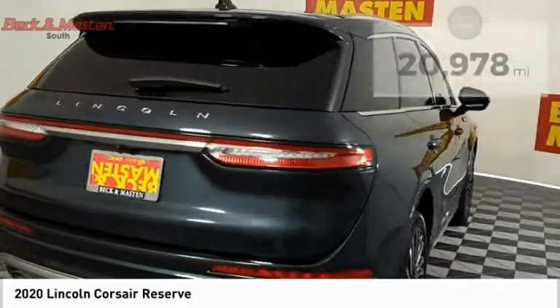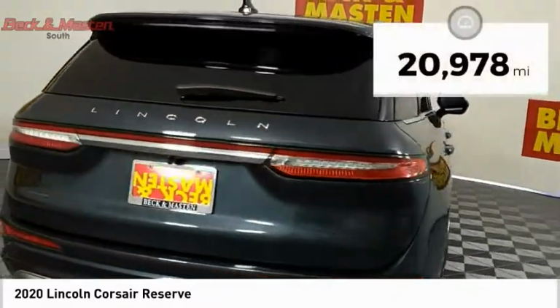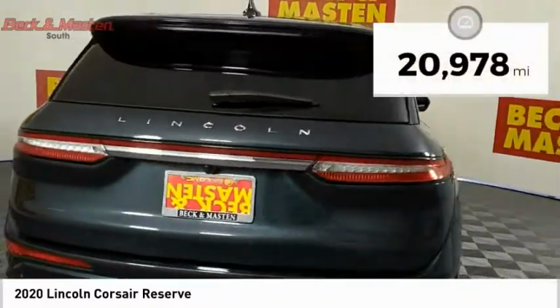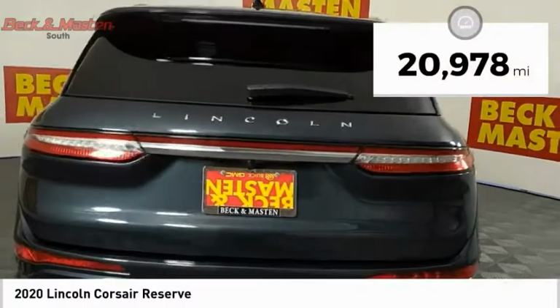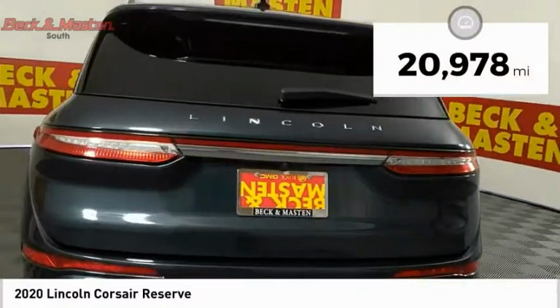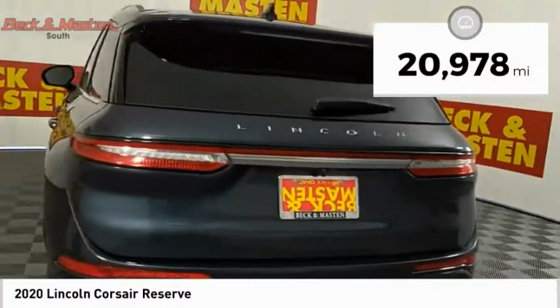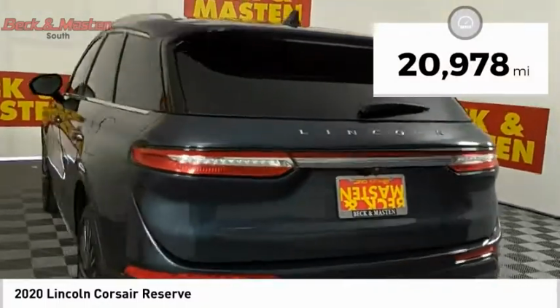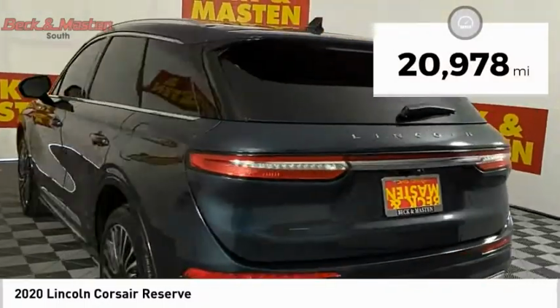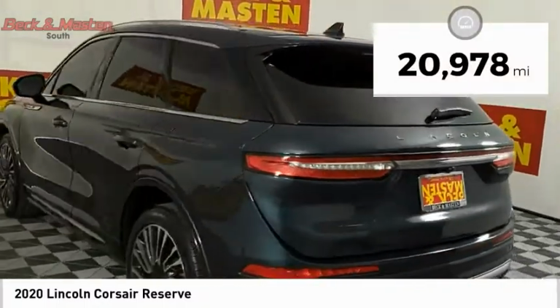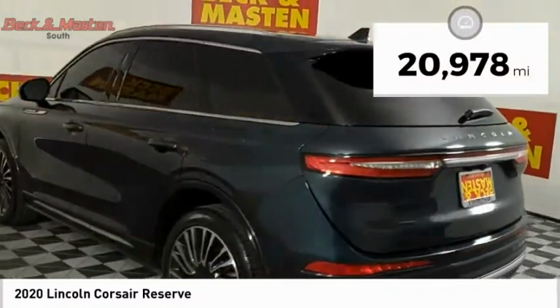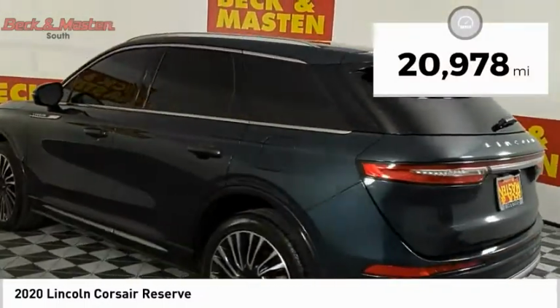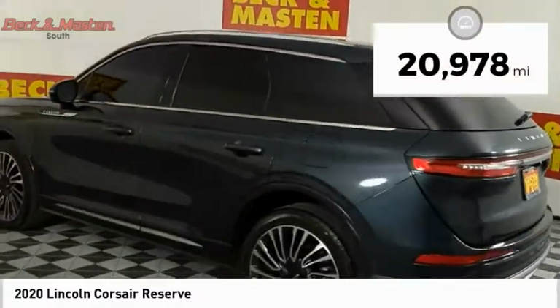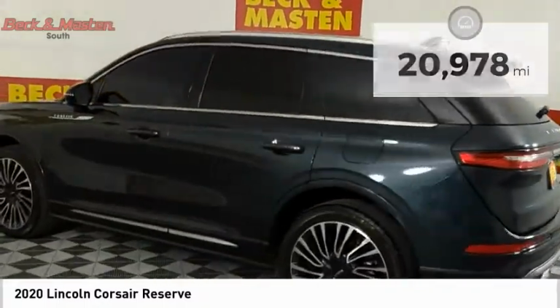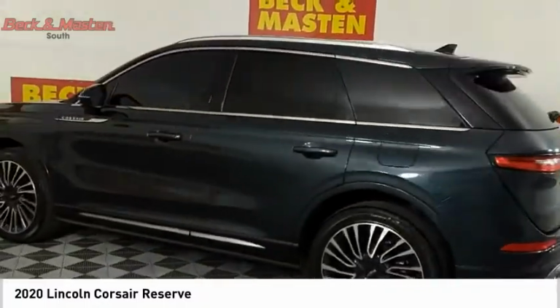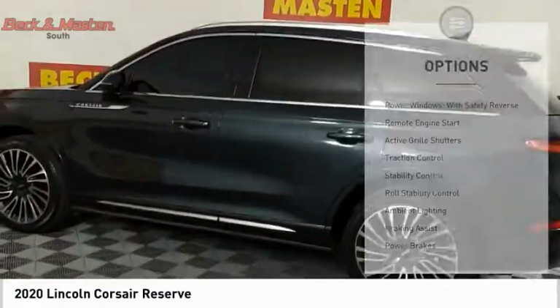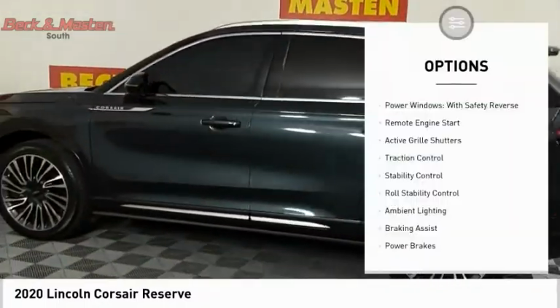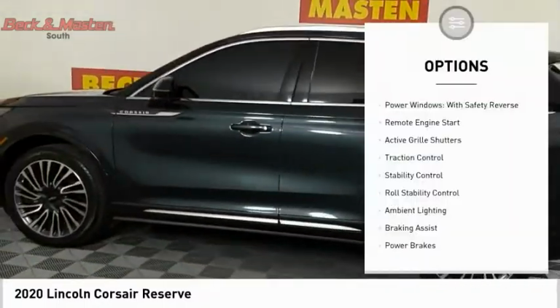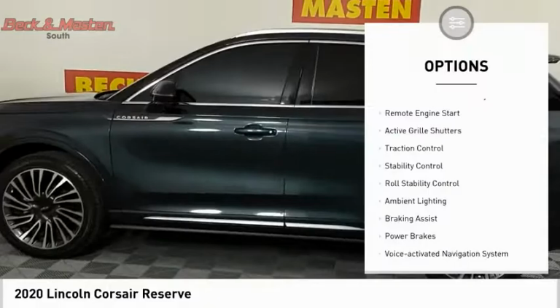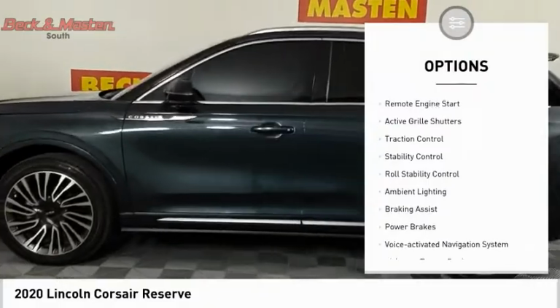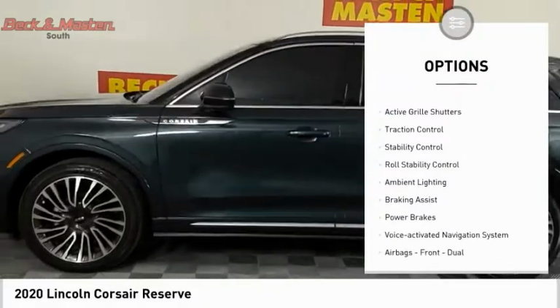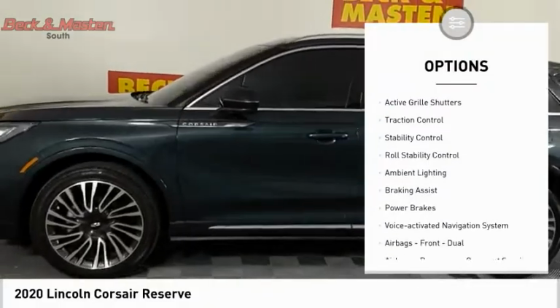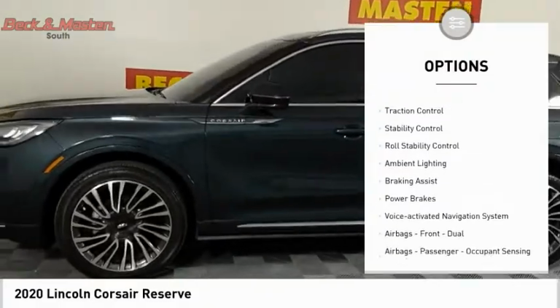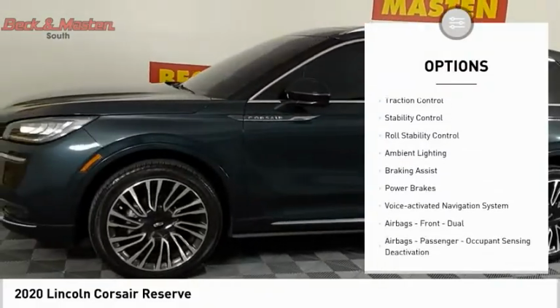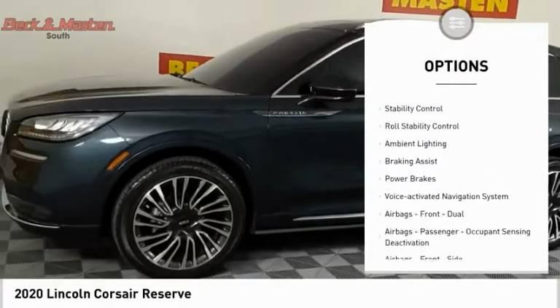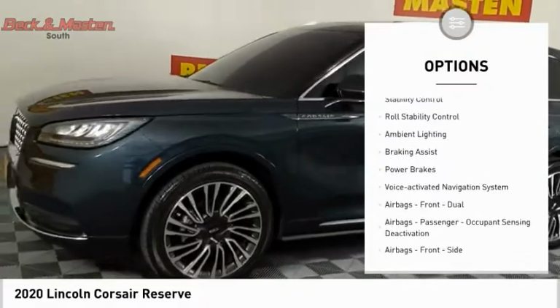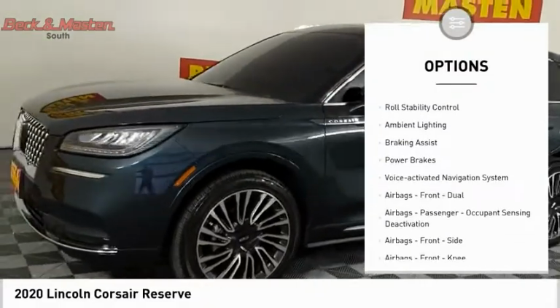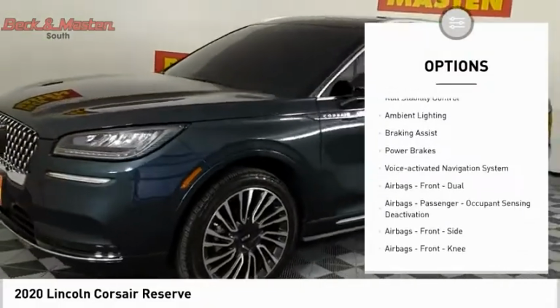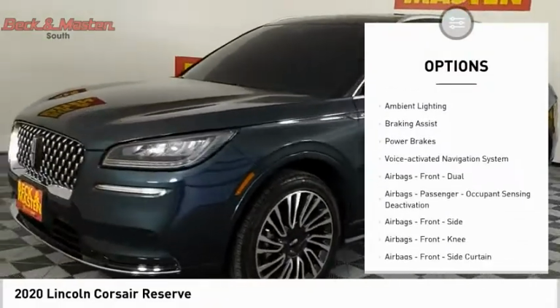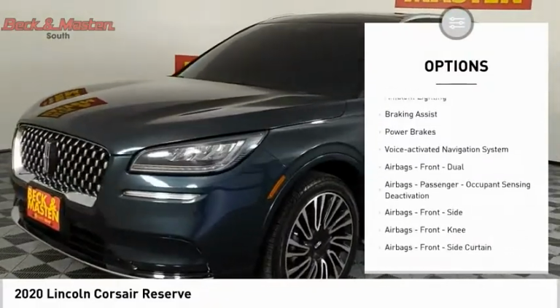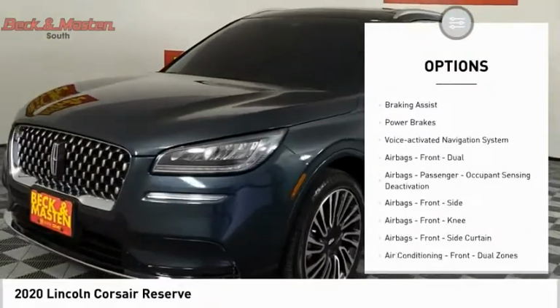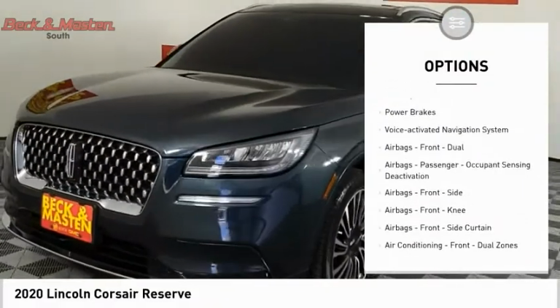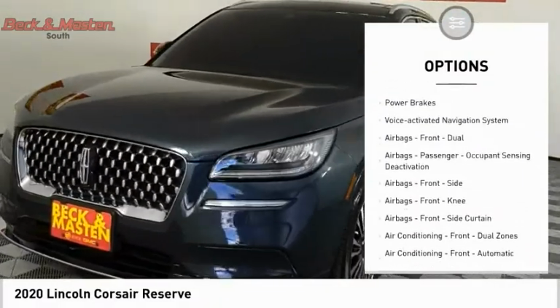This vehicle has less than 25,000 miles. Here are some of this vehicle's great options: power windows with safety reverse, remote engine start, active grille shutters, traction control.